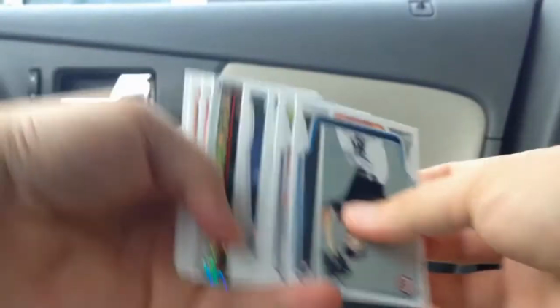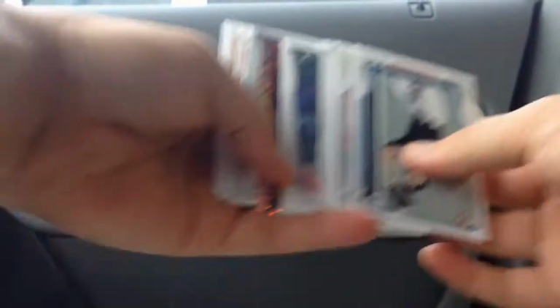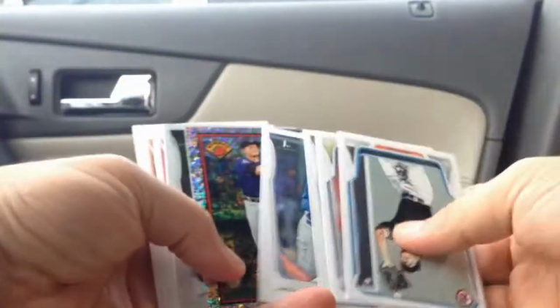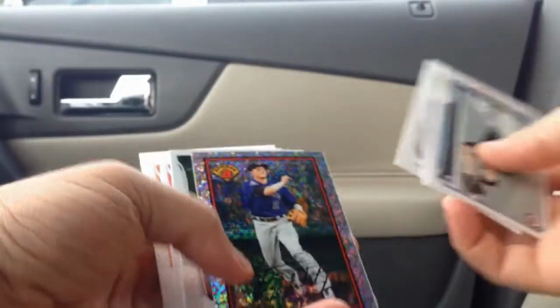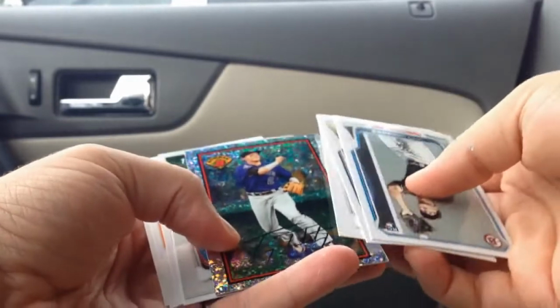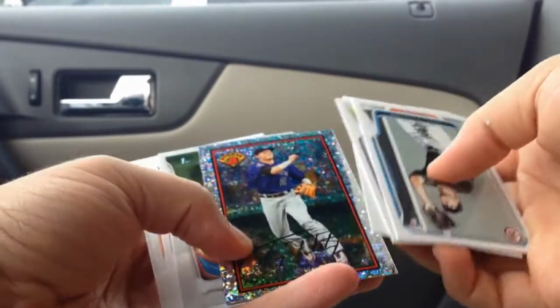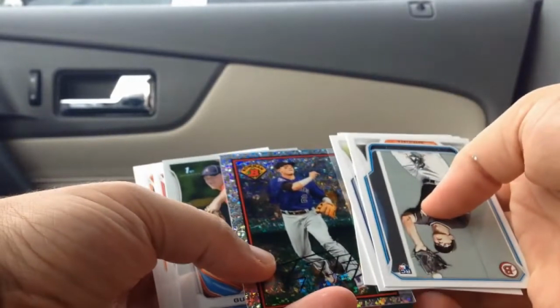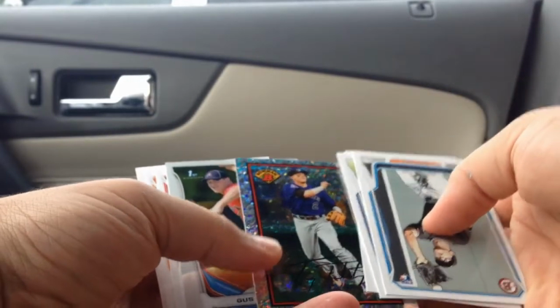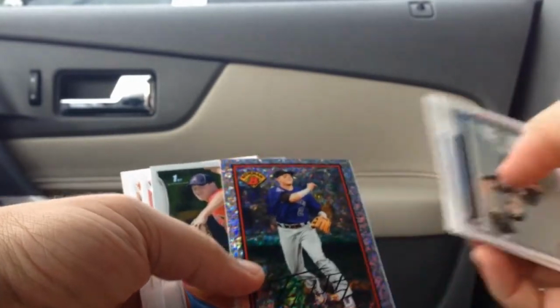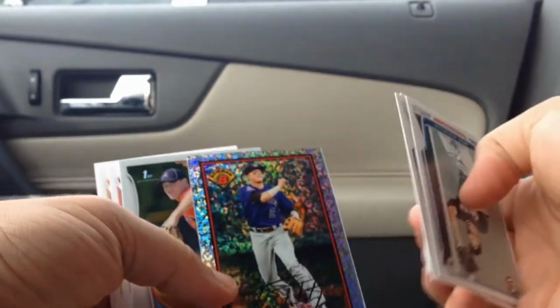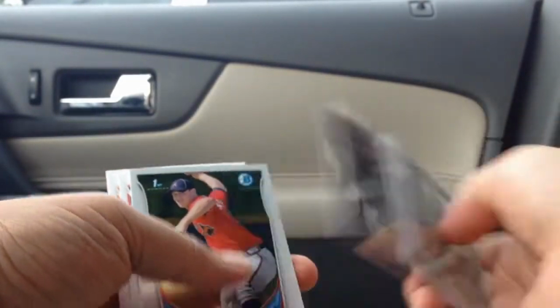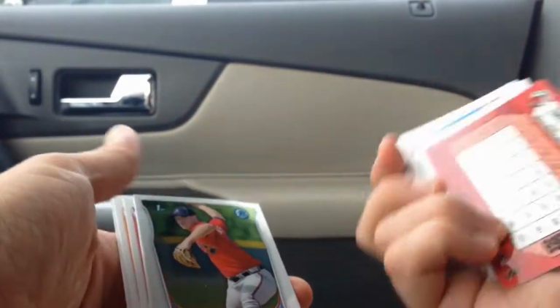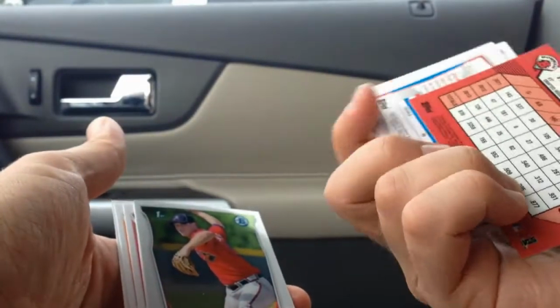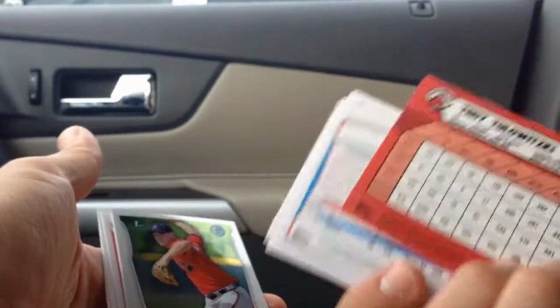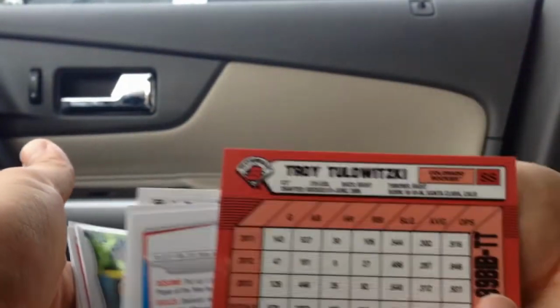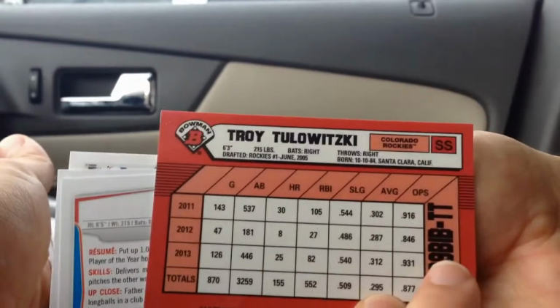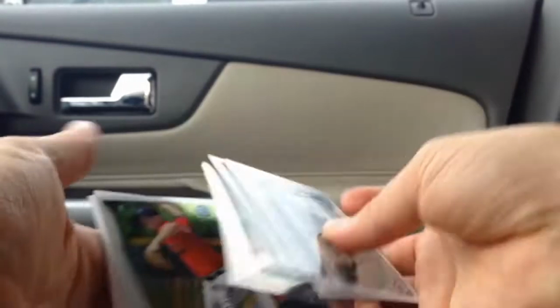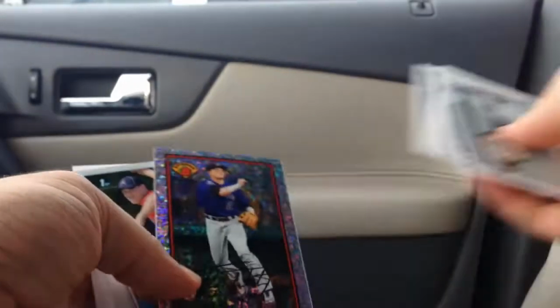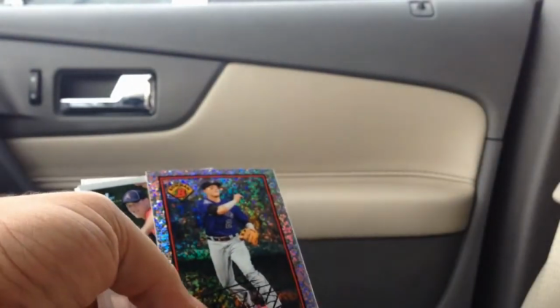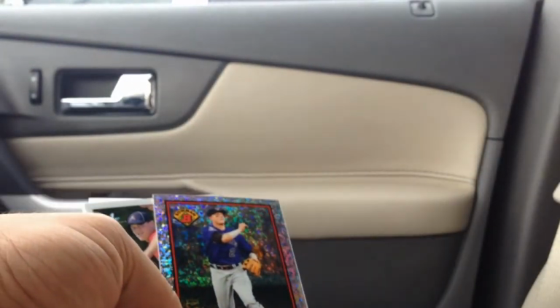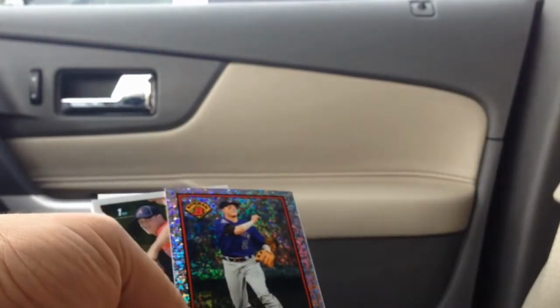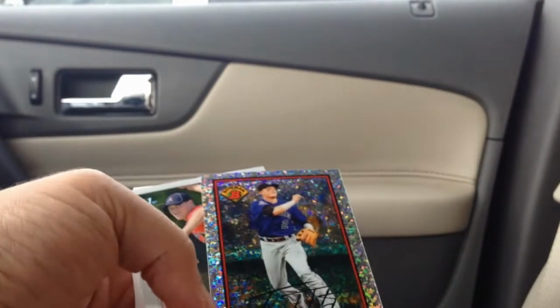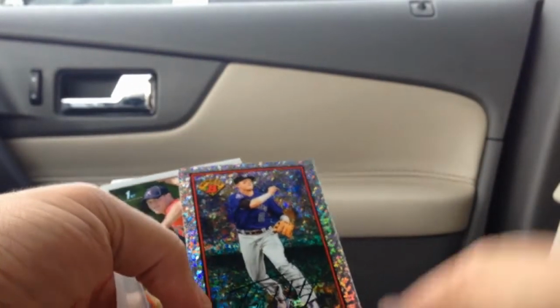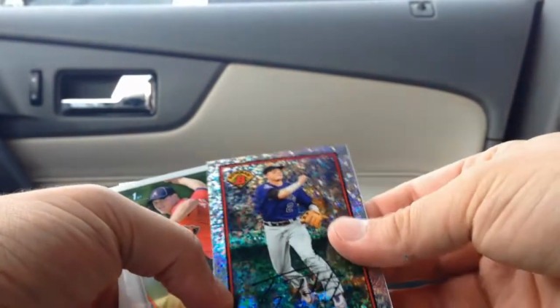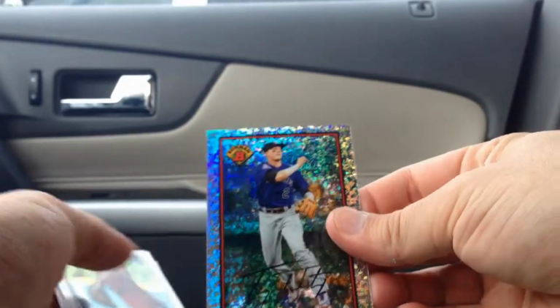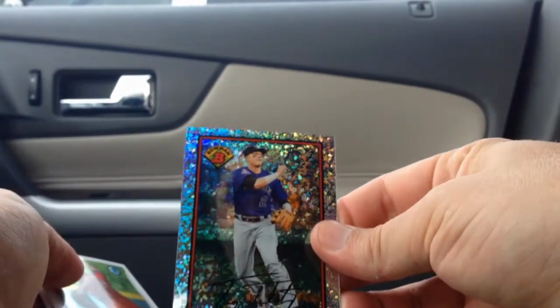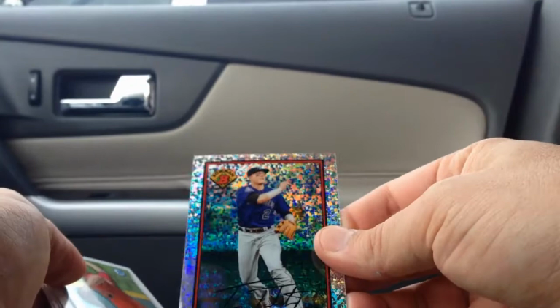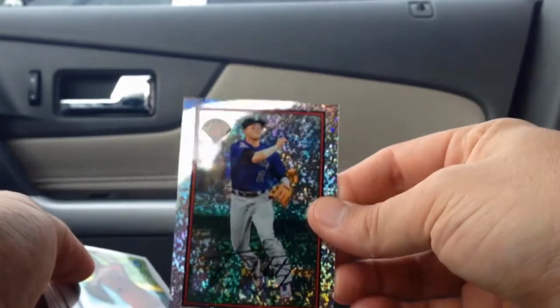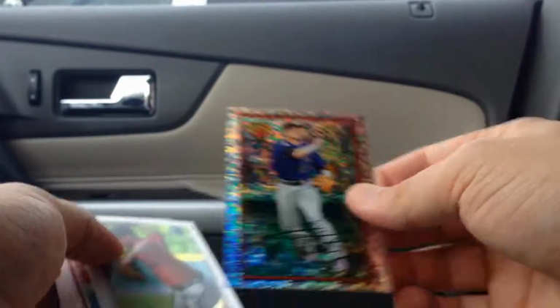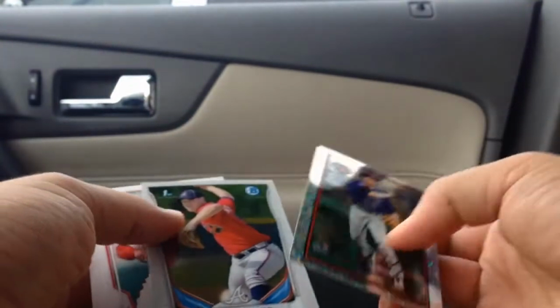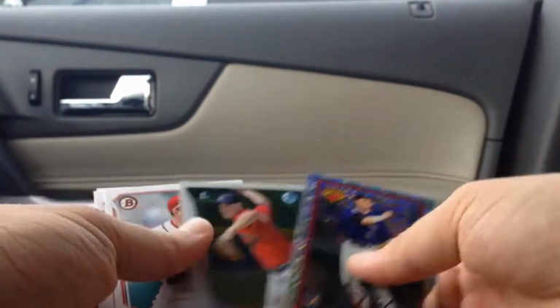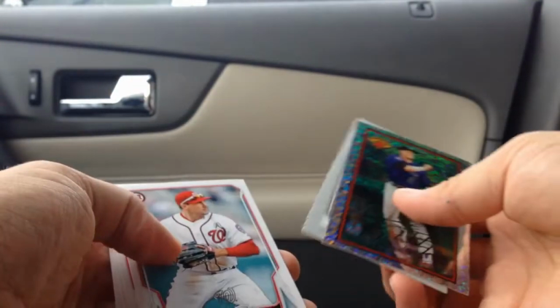Alright, here we've got a very nice Bowman parallel — I forgot what it's called — but it's a Troy Tulowitzki. Throwback Bowman's Best, cracked ice type of thing.